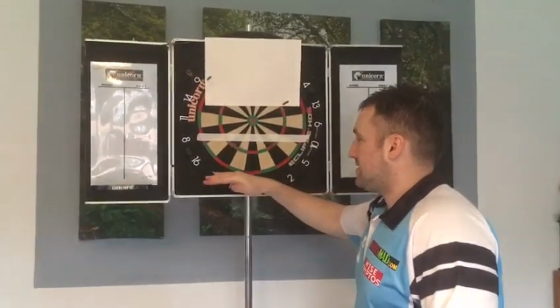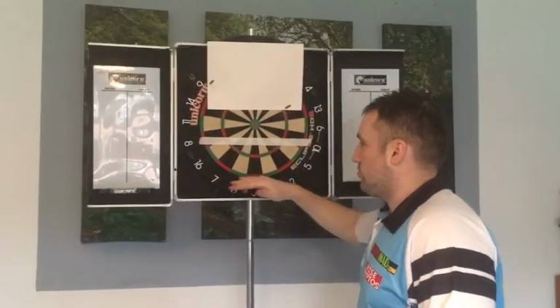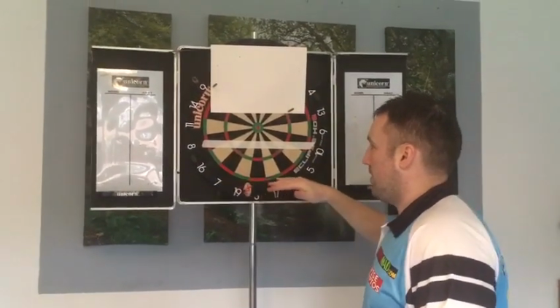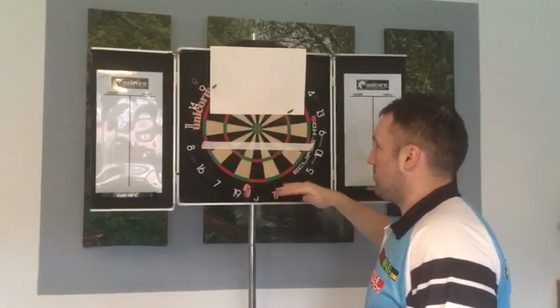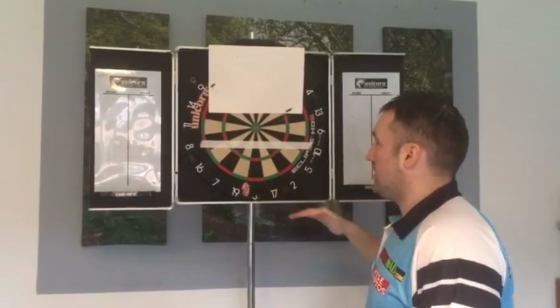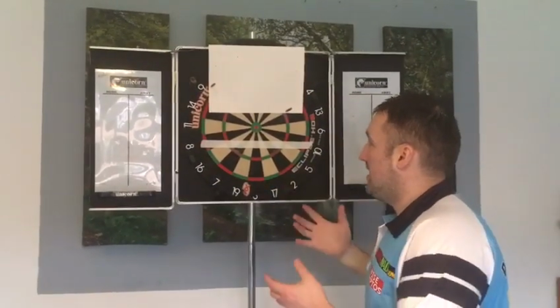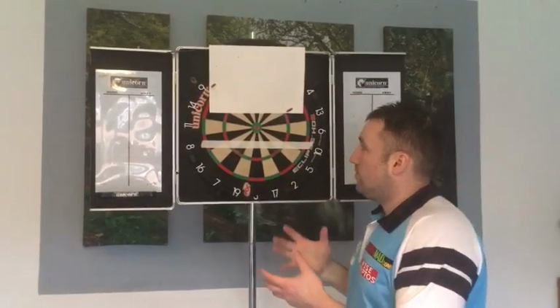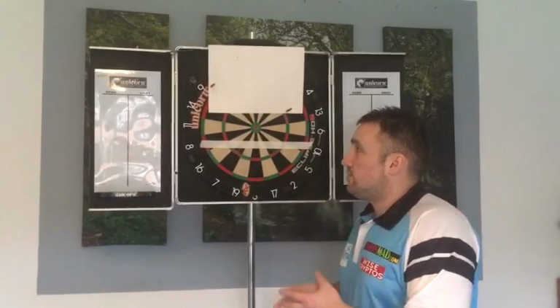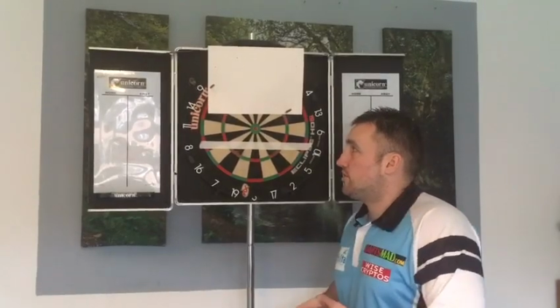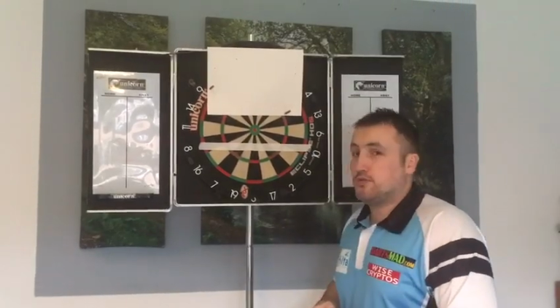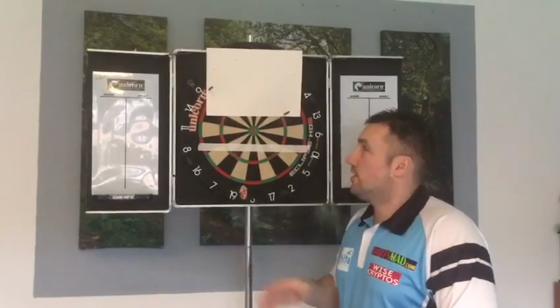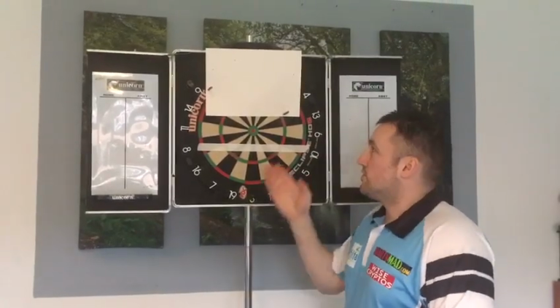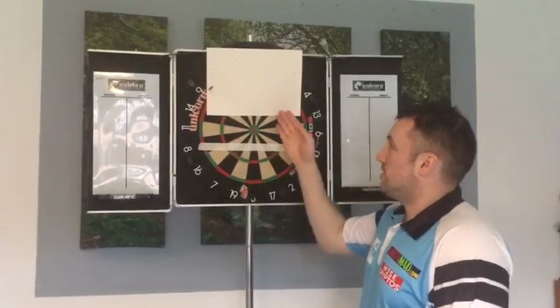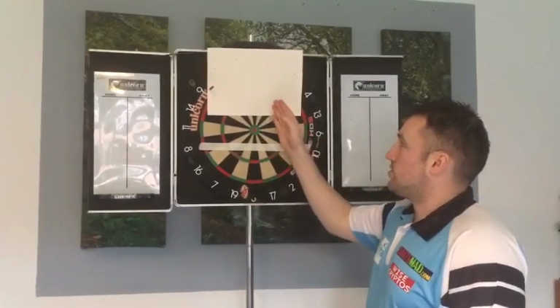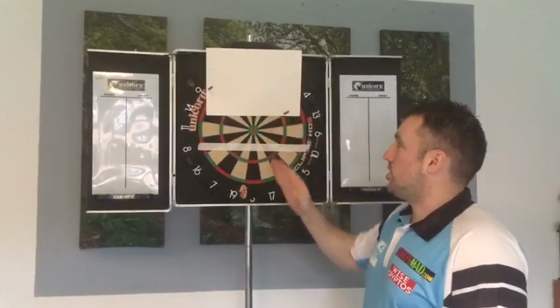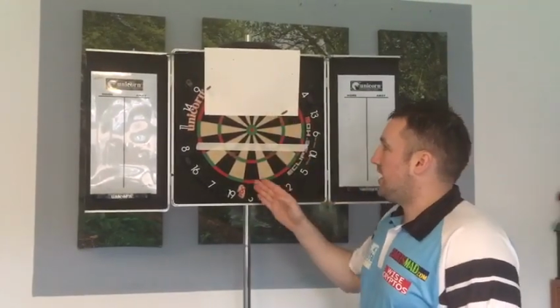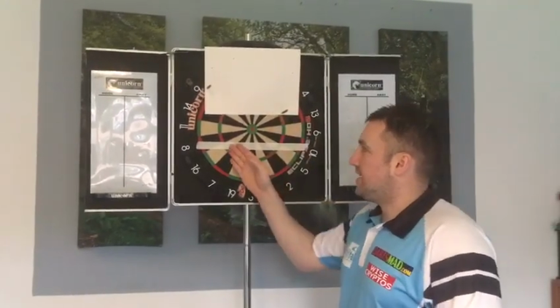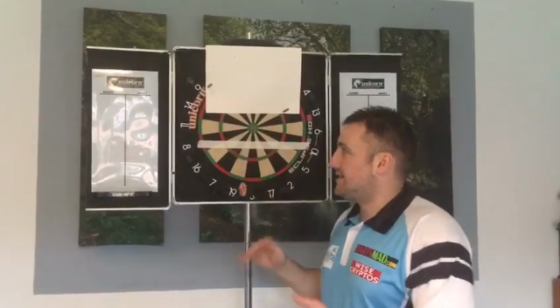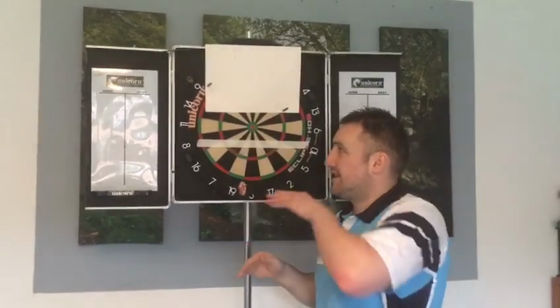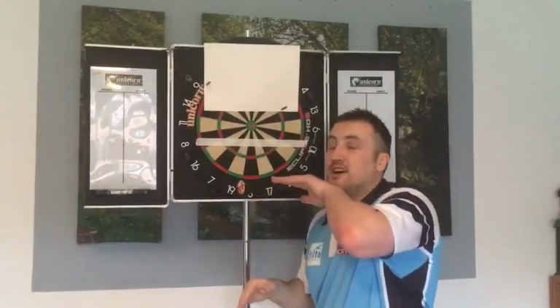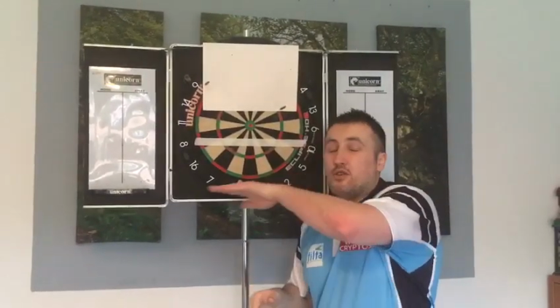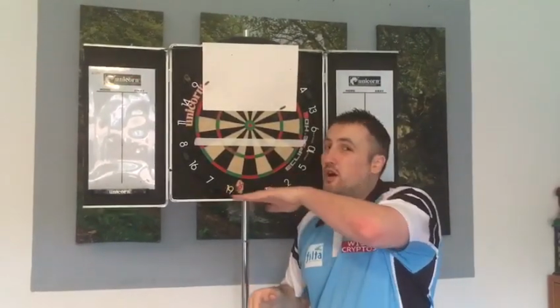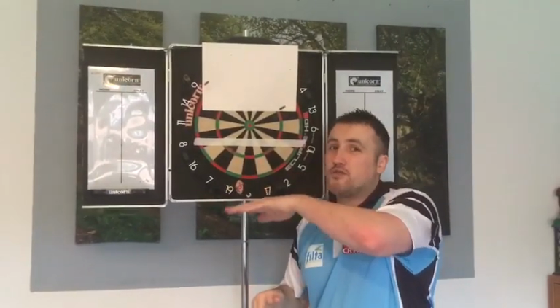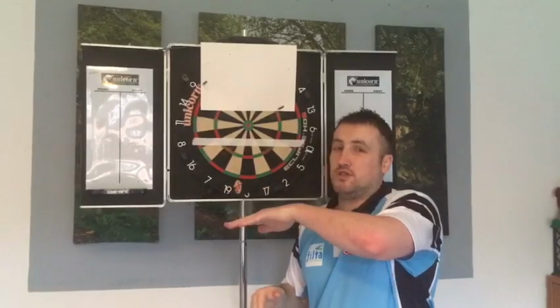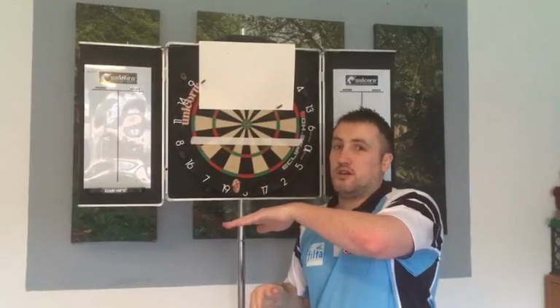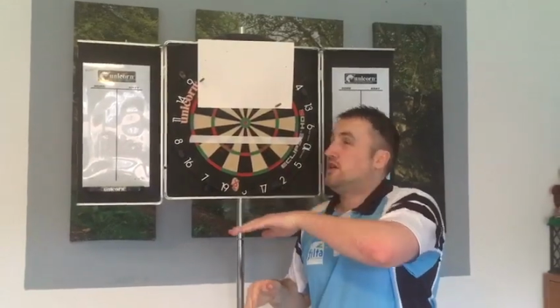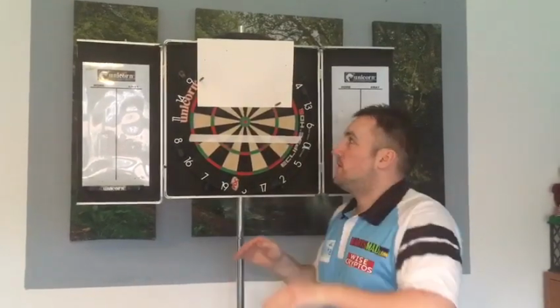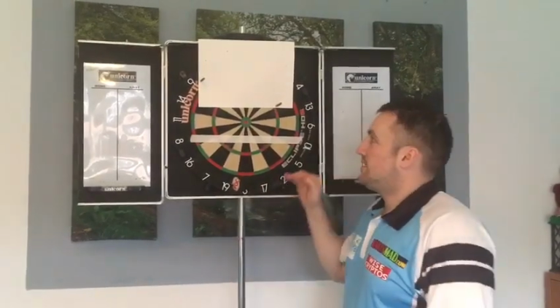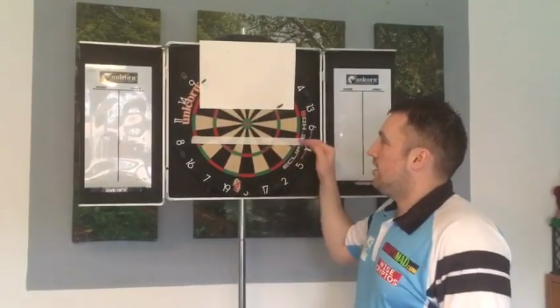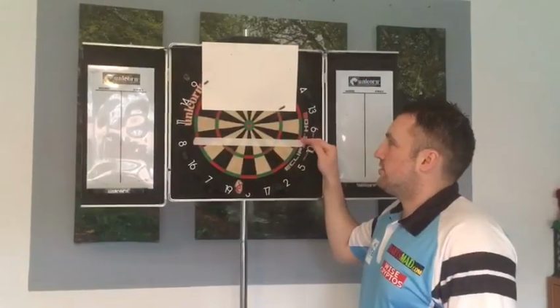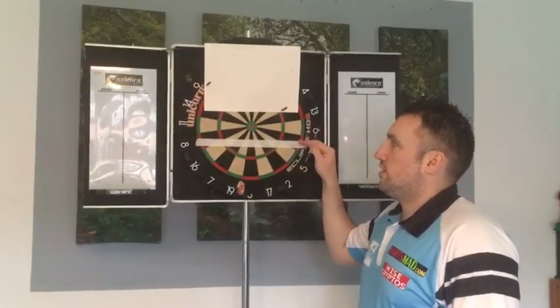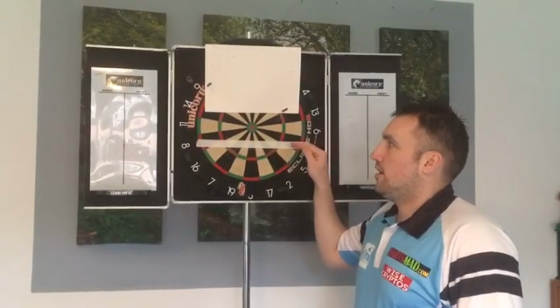Same across the bottom with the 3s, and also with some of the trebles that we go for. Sometimes we're going to switch over to the 18s and 16s — they're on quite a horizontal line — so we need to get that horizontal training going.